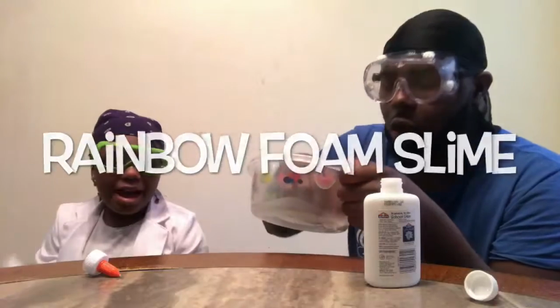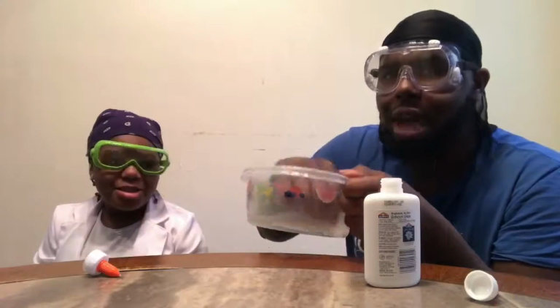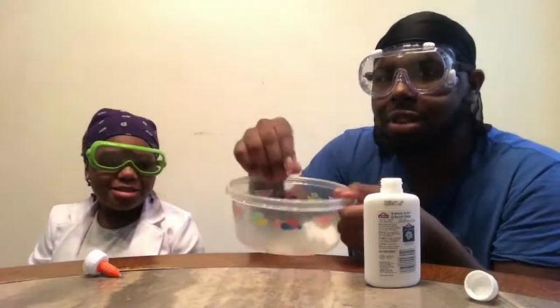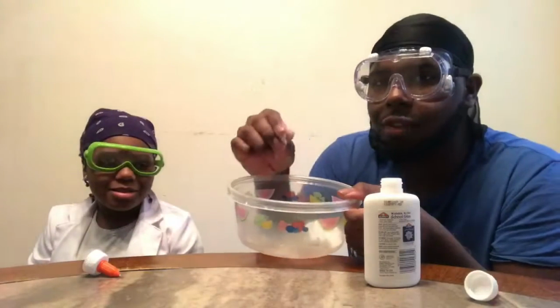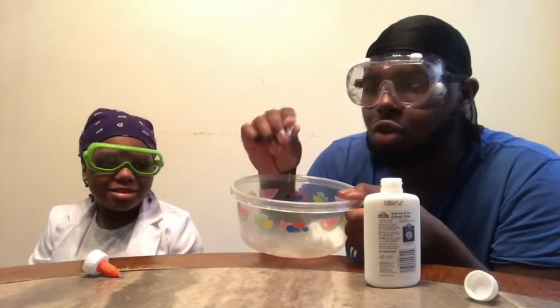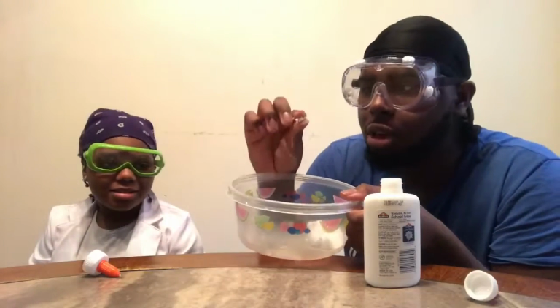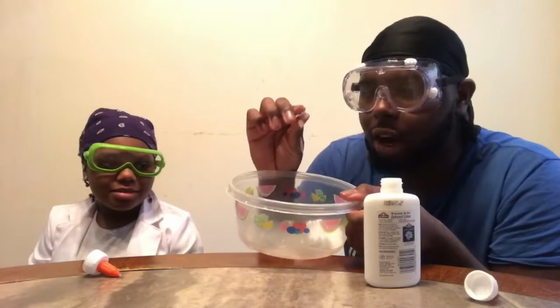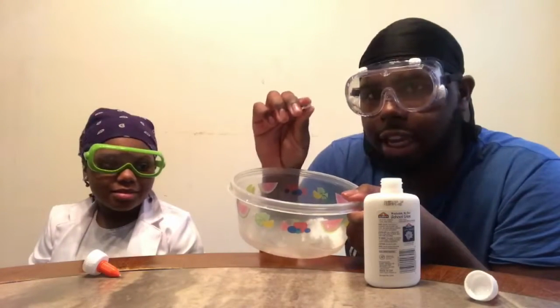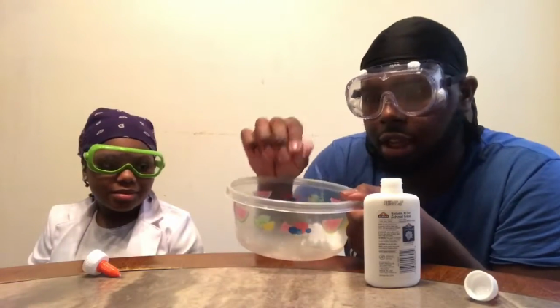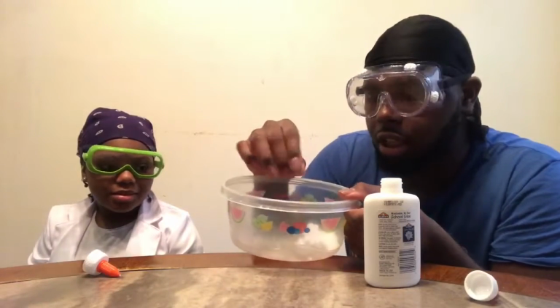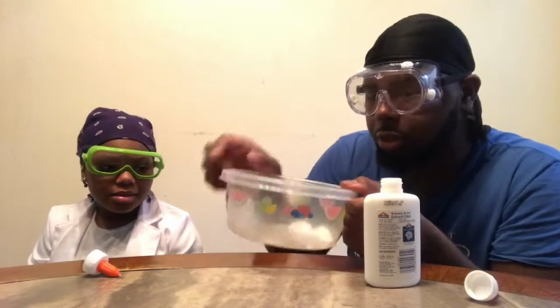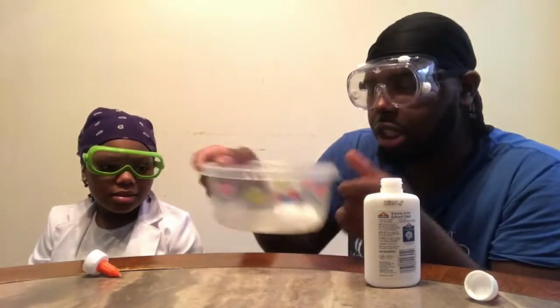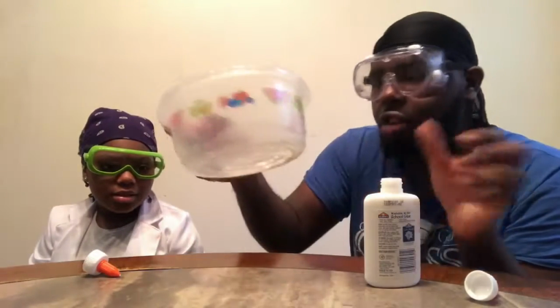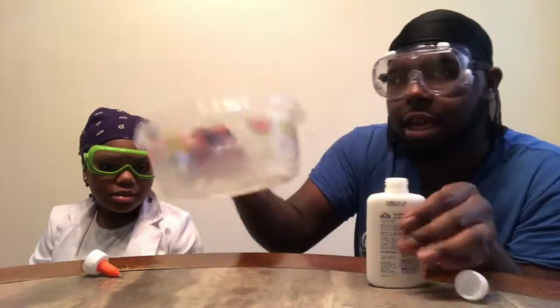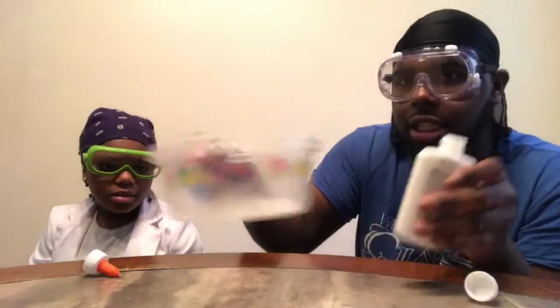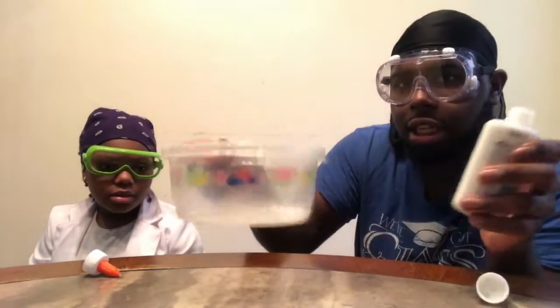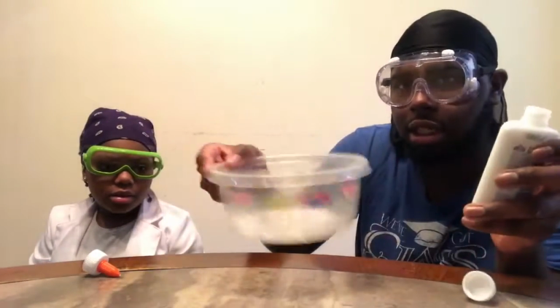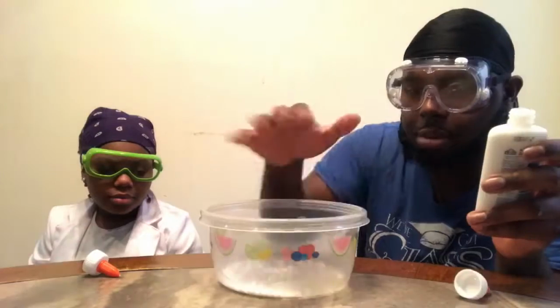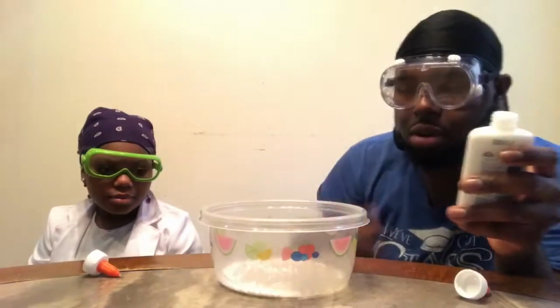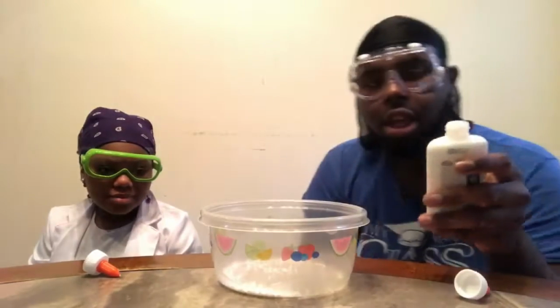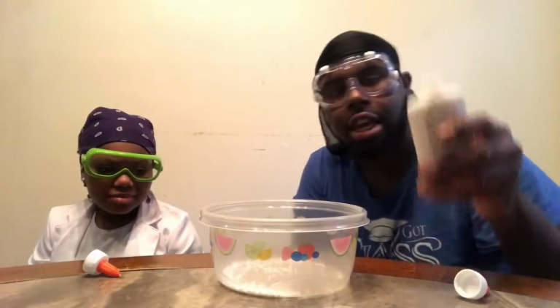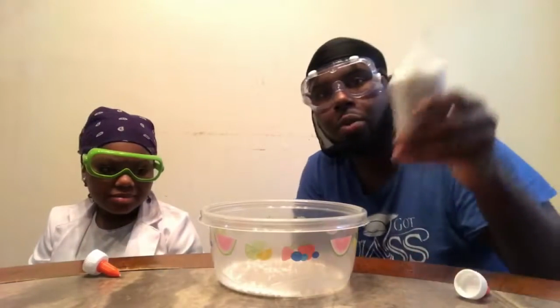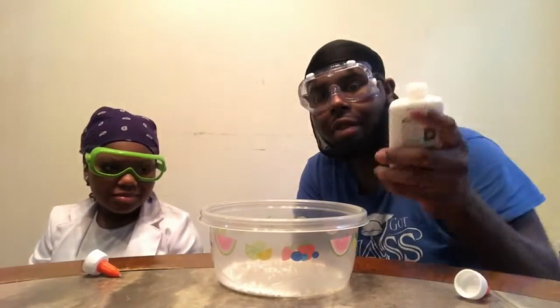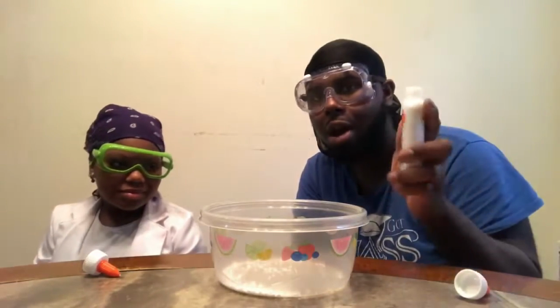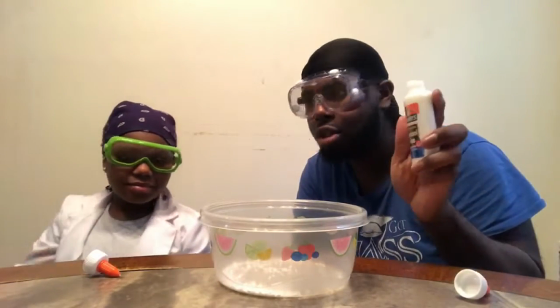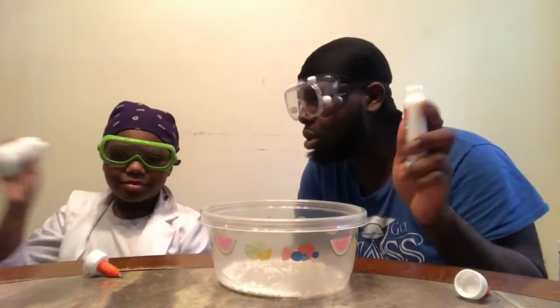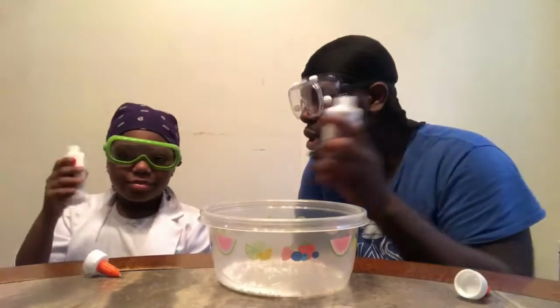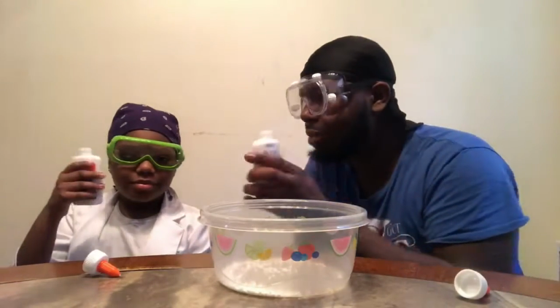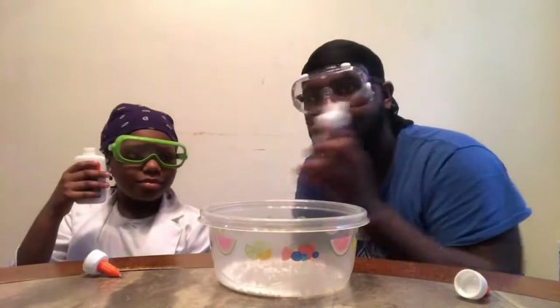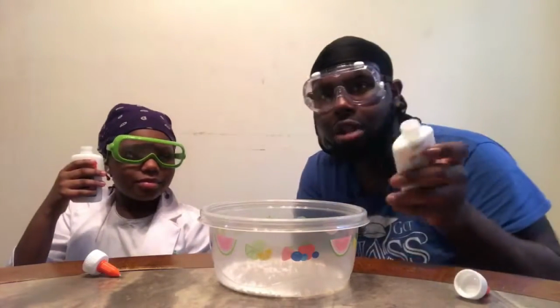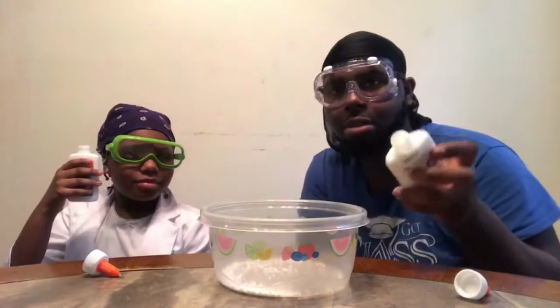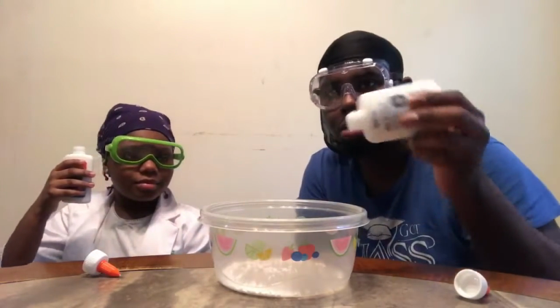We have some foam right here, which Lena already emptied into the bowl, and then we have our almond glue. So we have two bottles of almond glue.